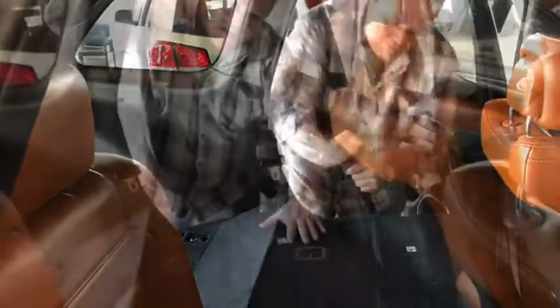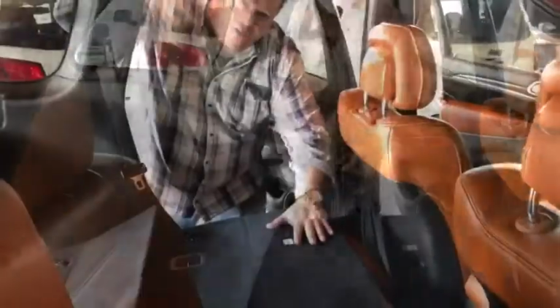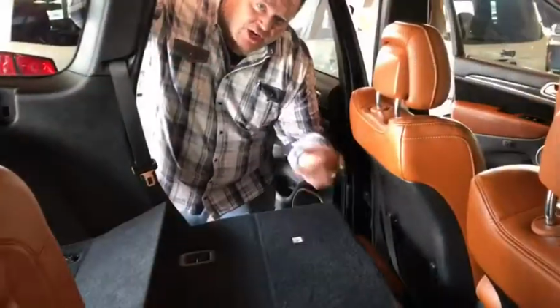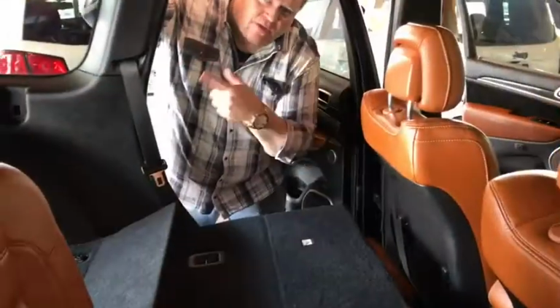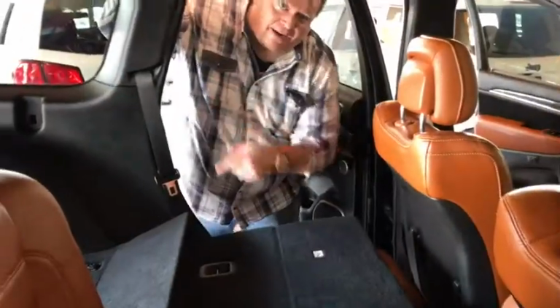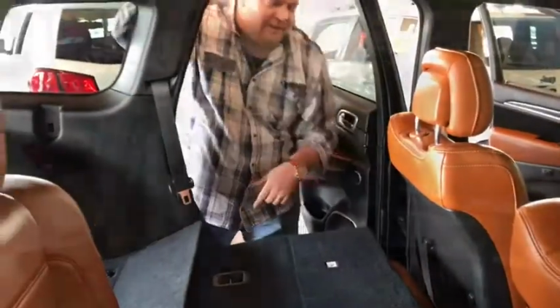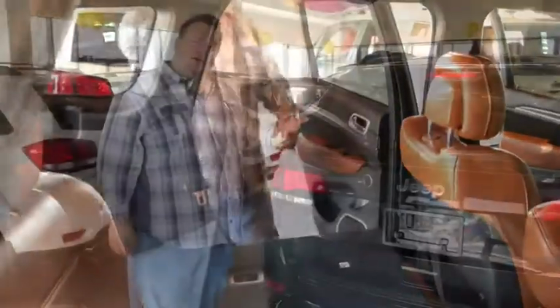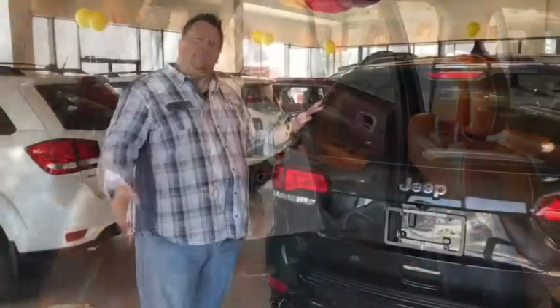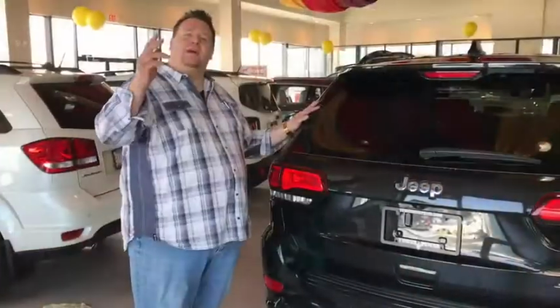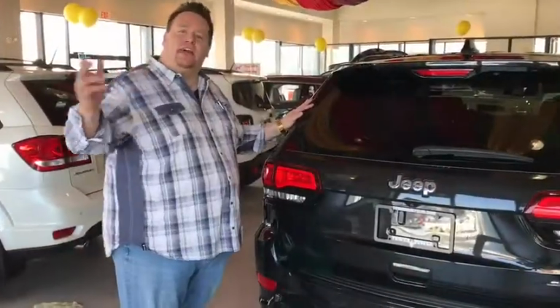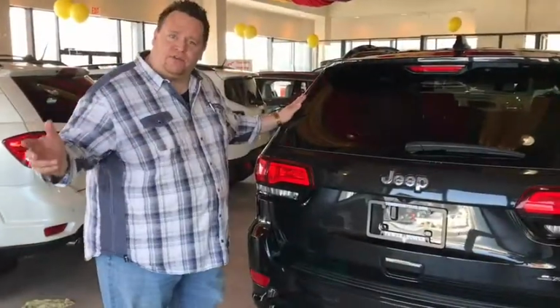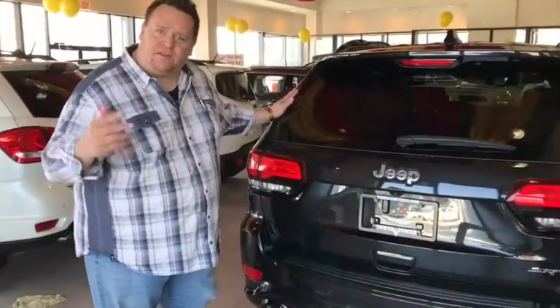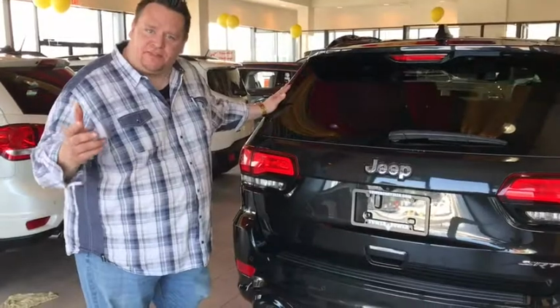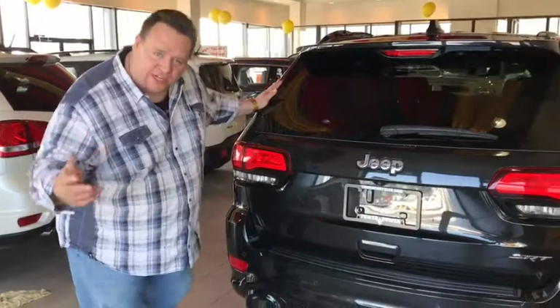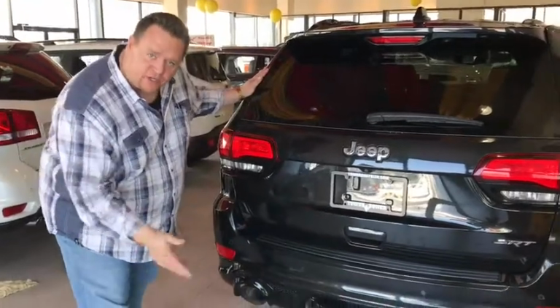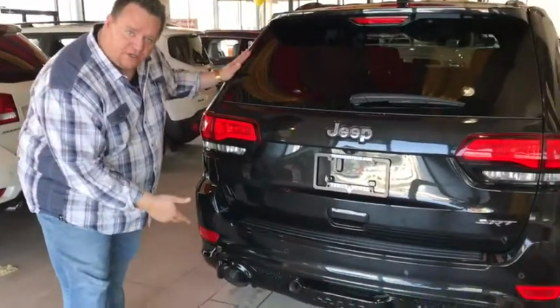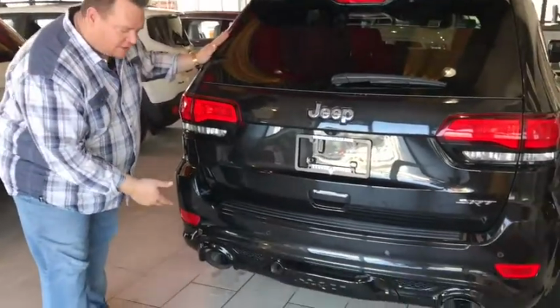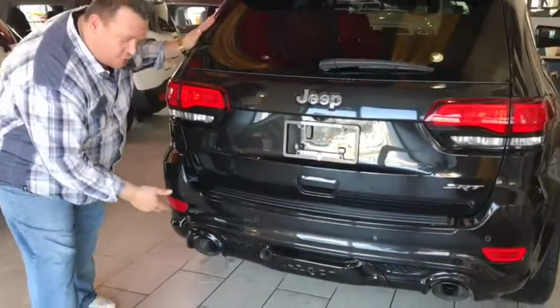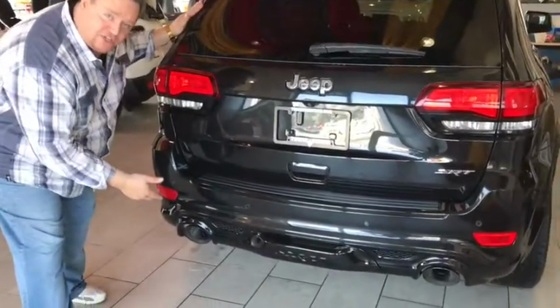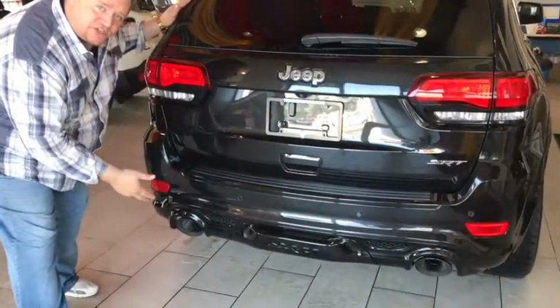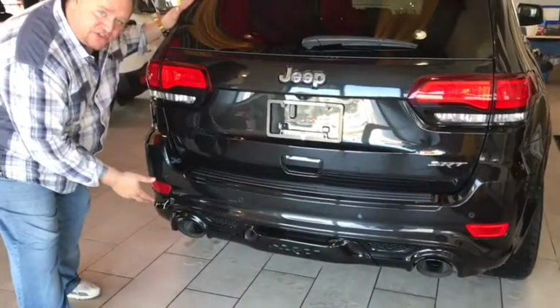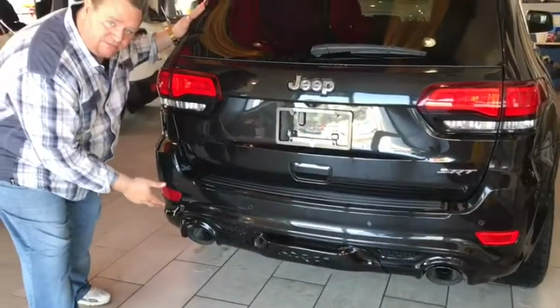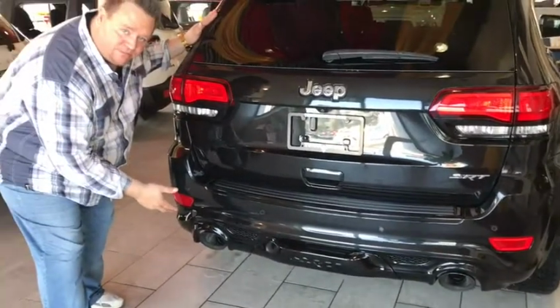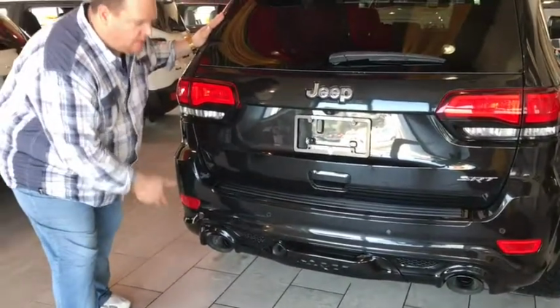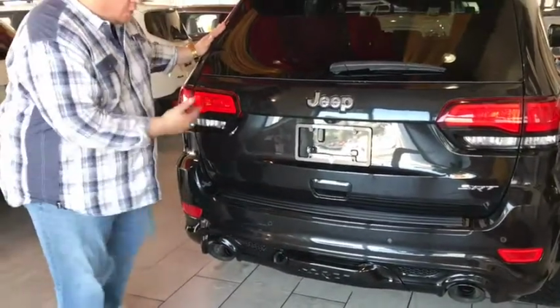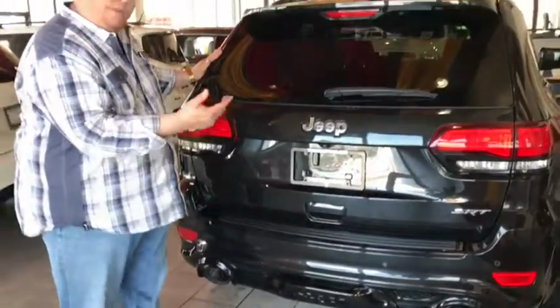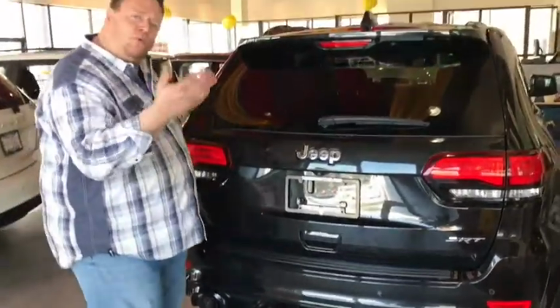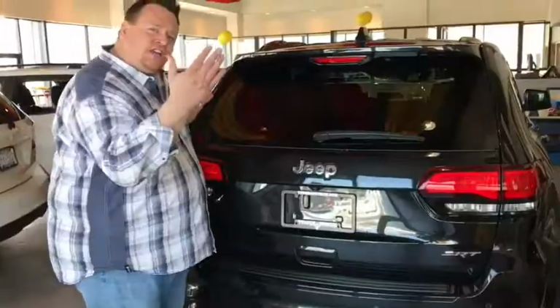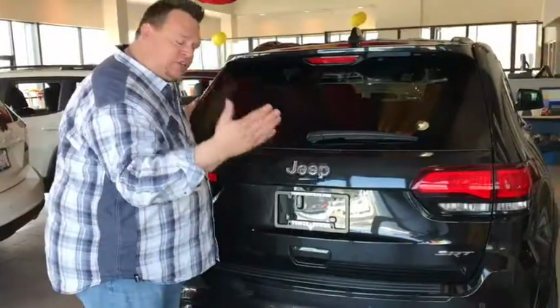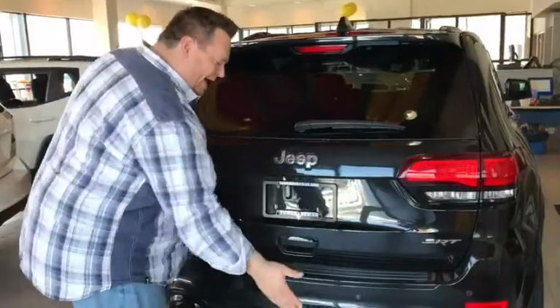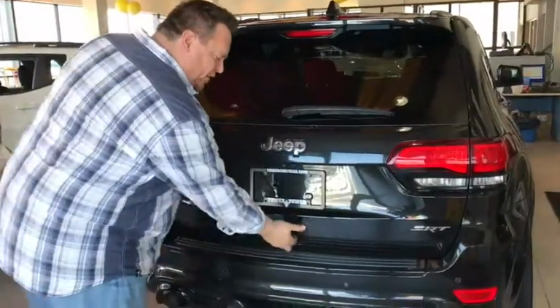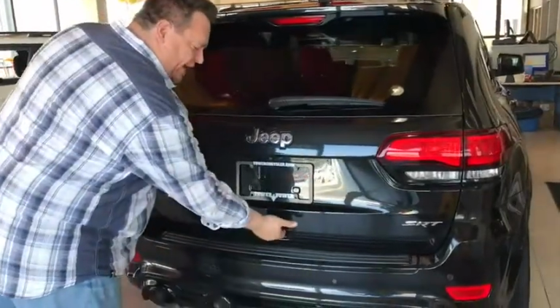Now let's check around the back. You have to notice our 5-inch signature dual exhaust system. Opening up with a one-touch backdoor liftgate.